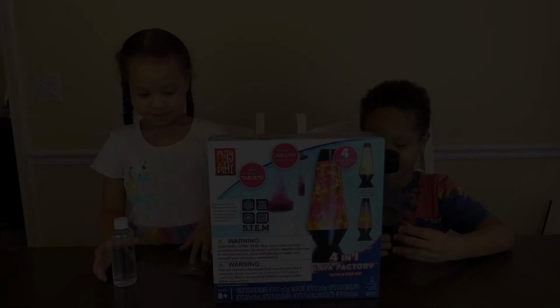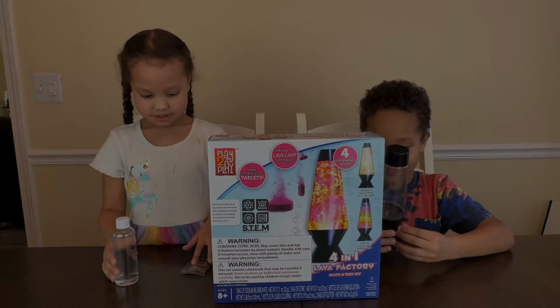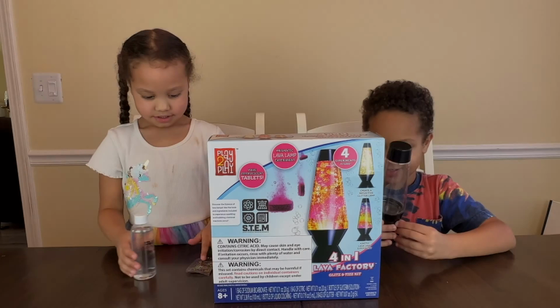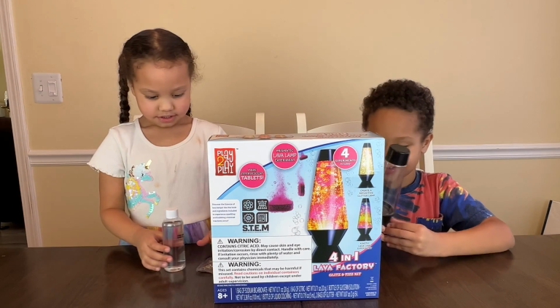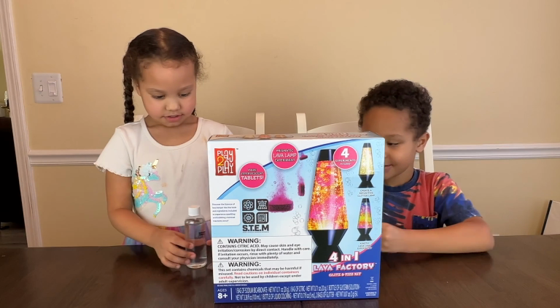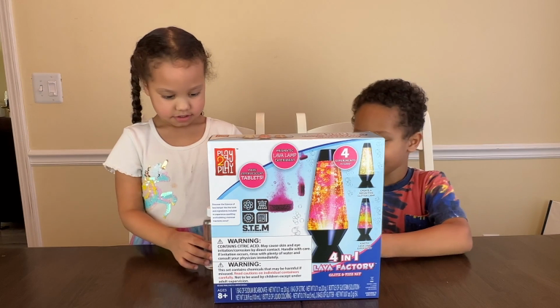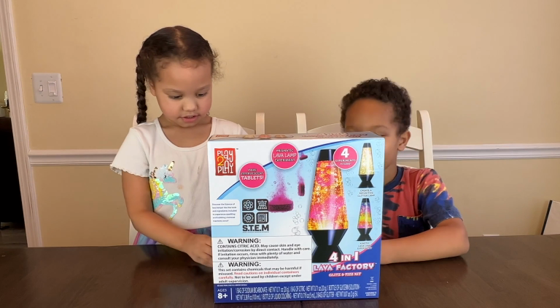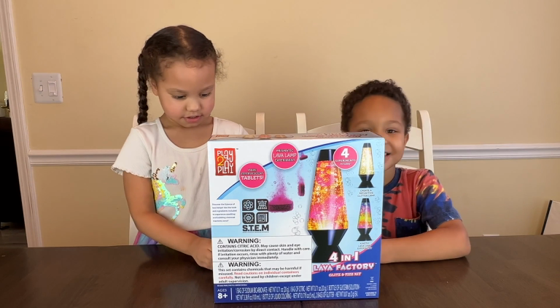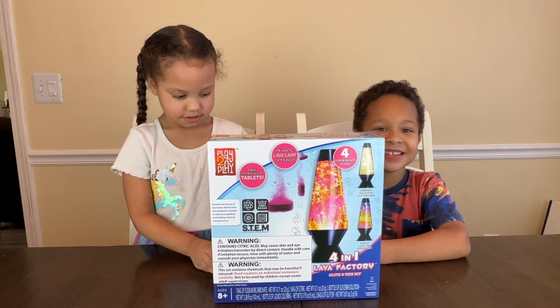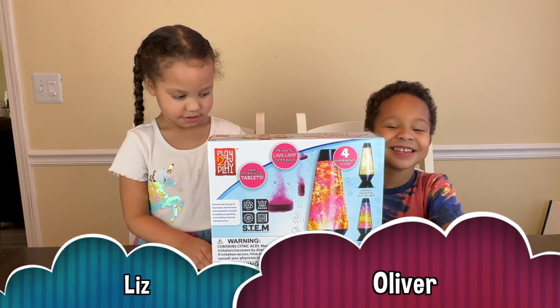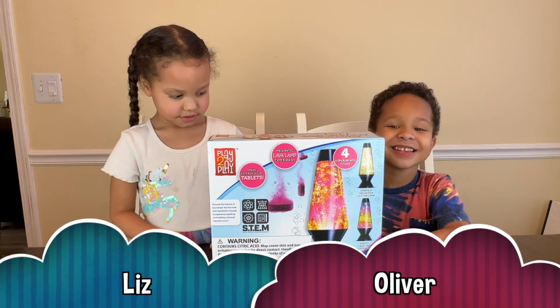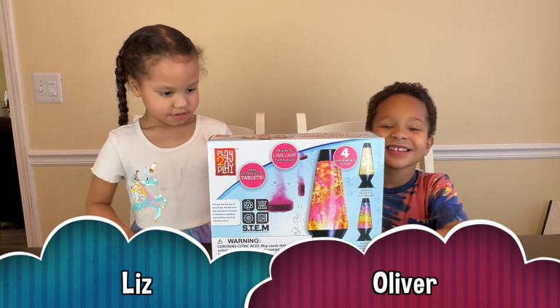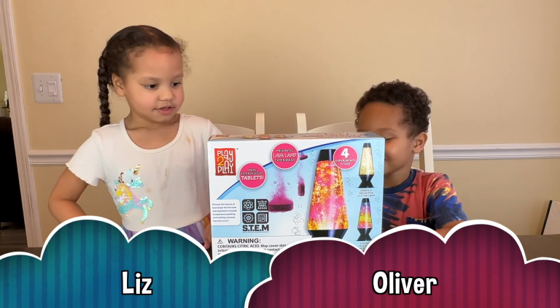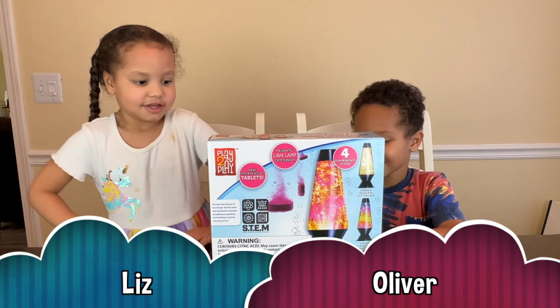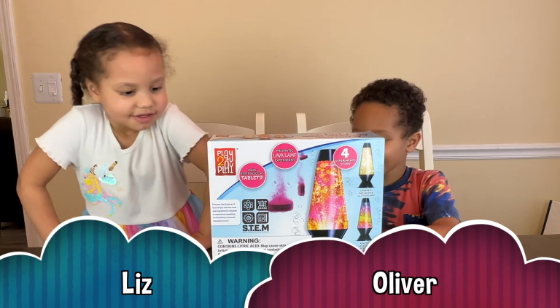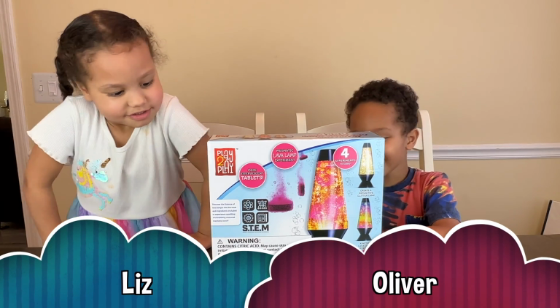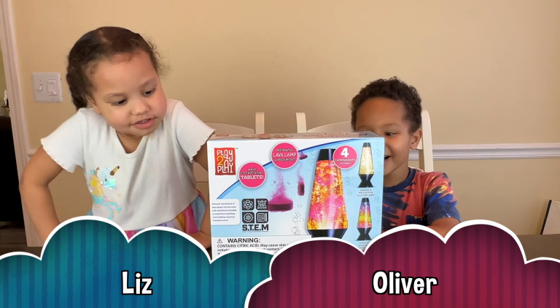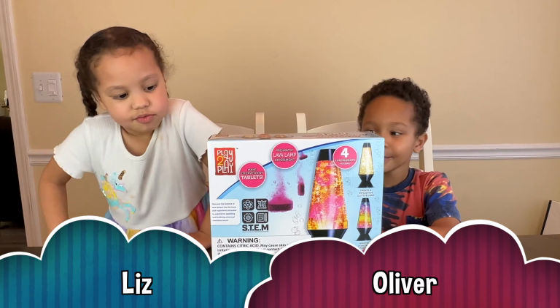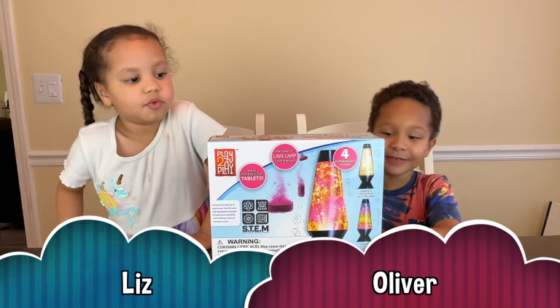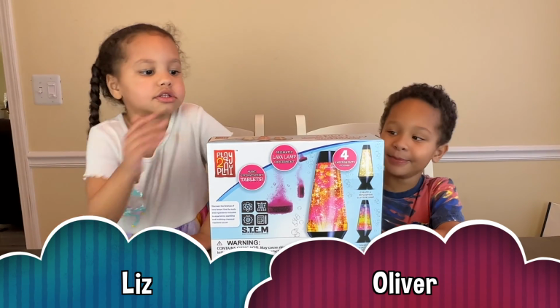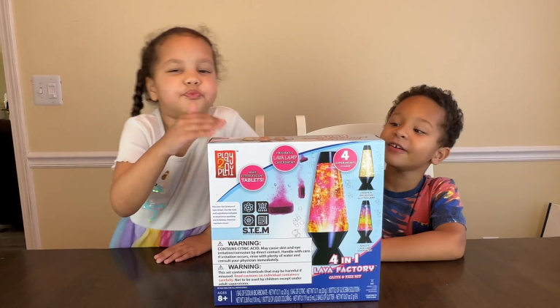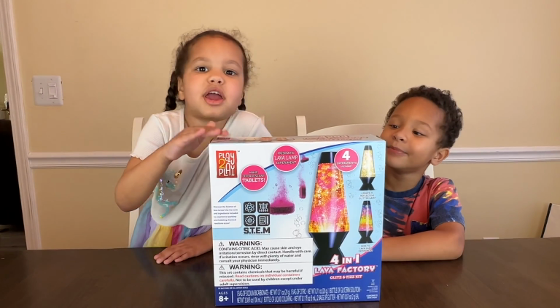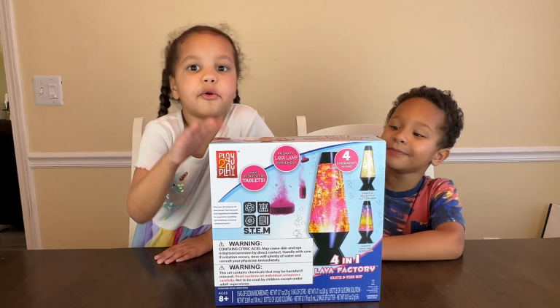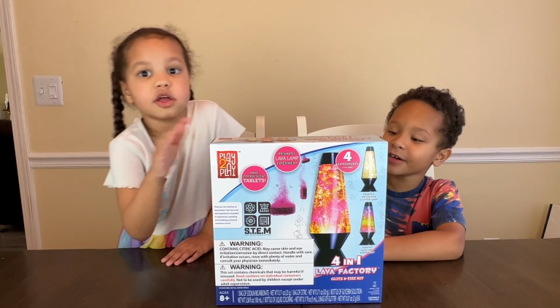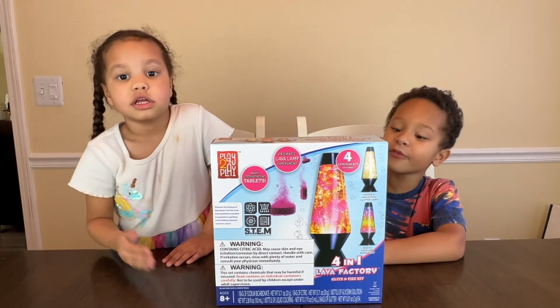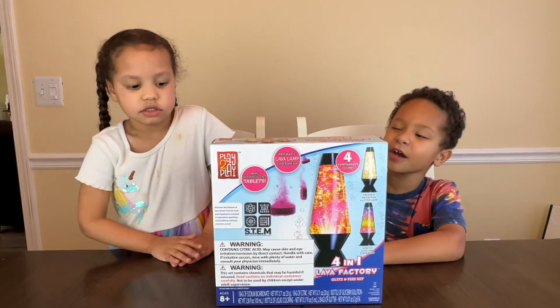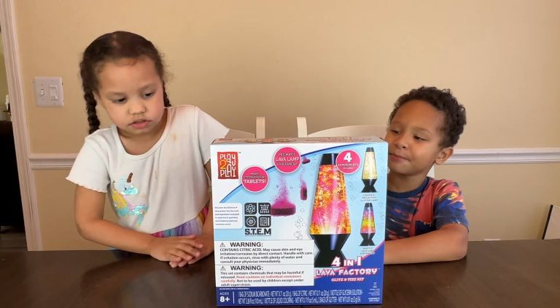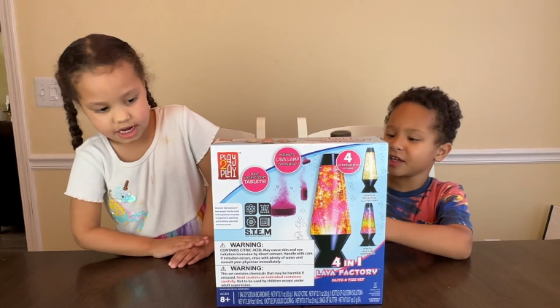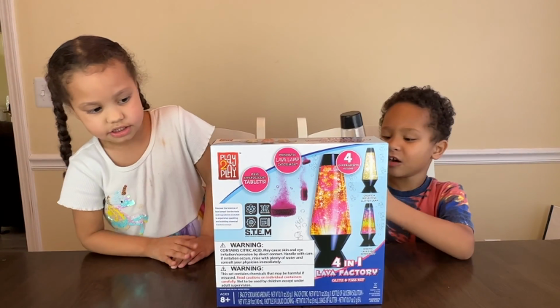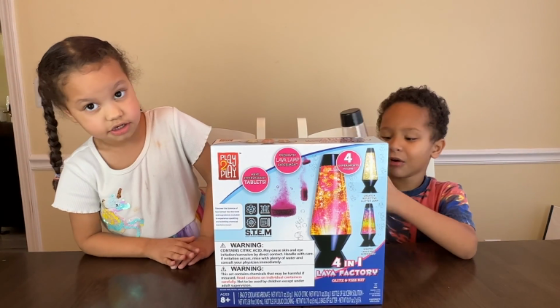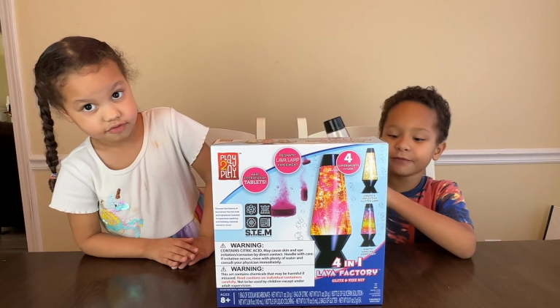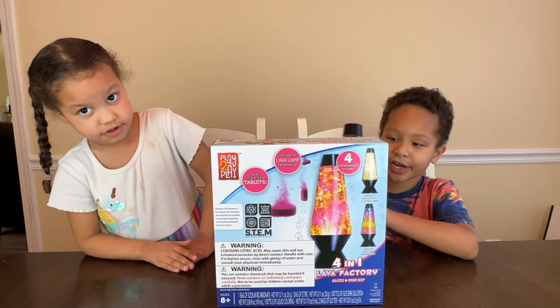Hi guys! Hi. What are we doing today? We are building a lava lamp.